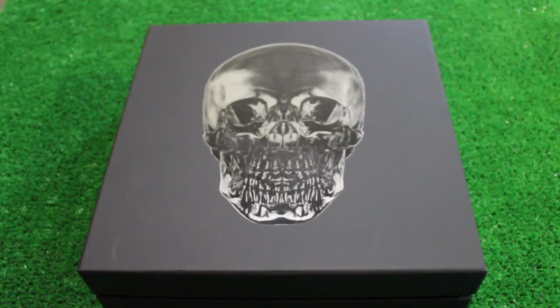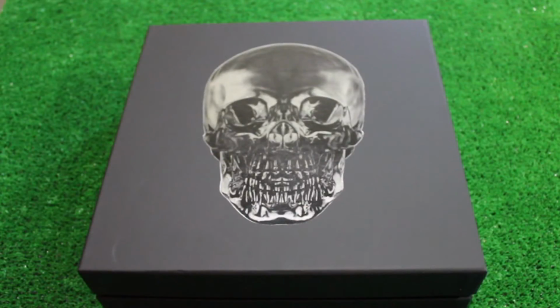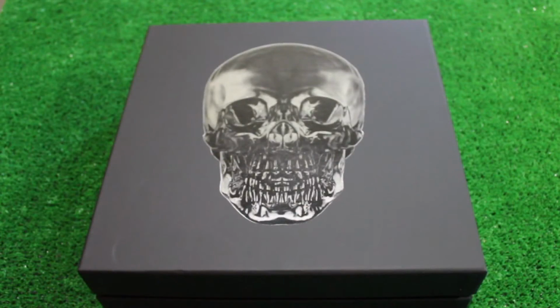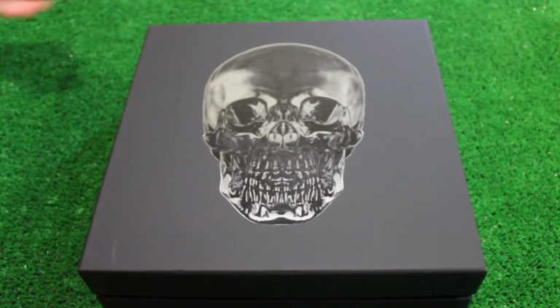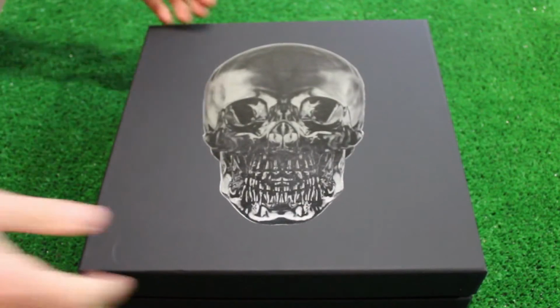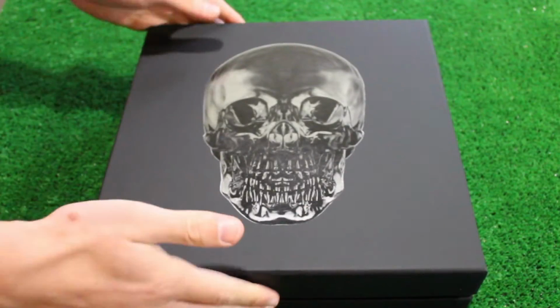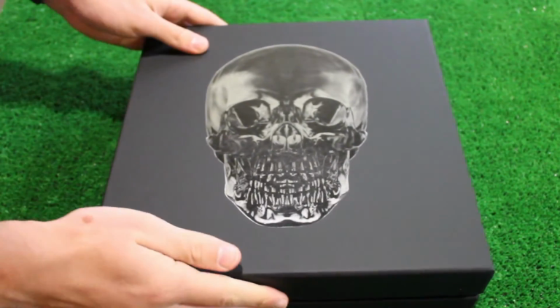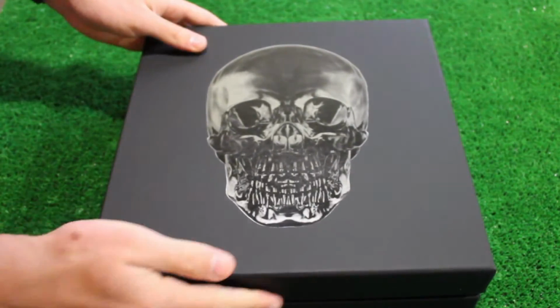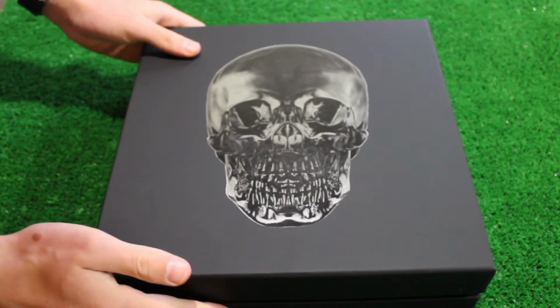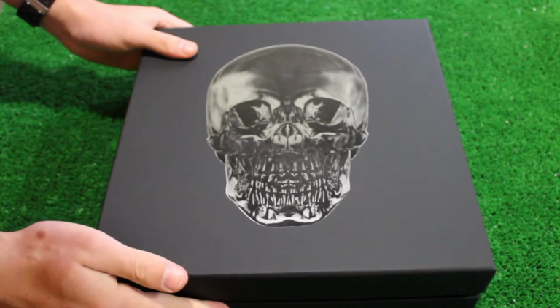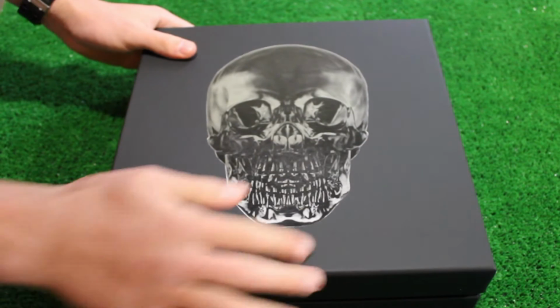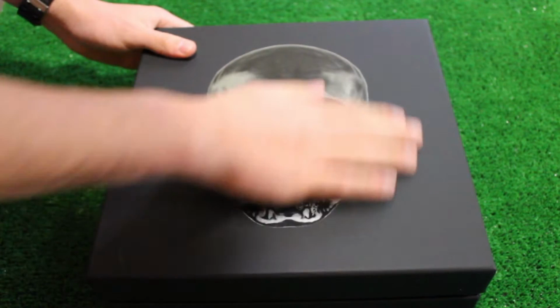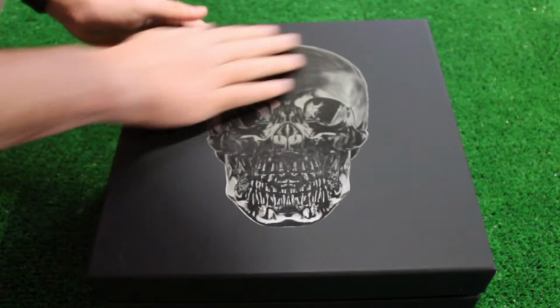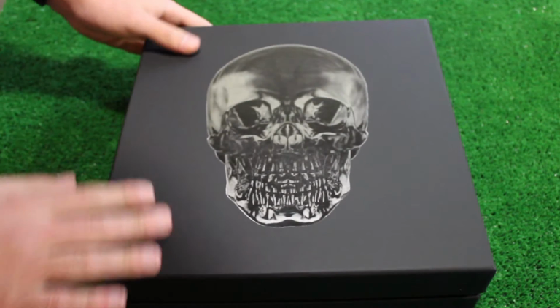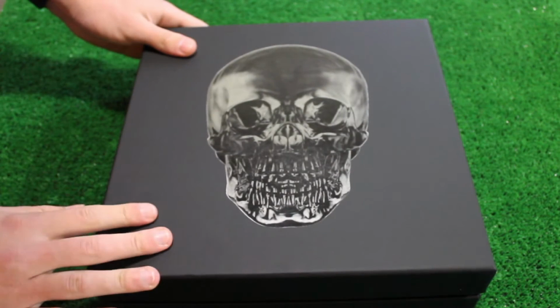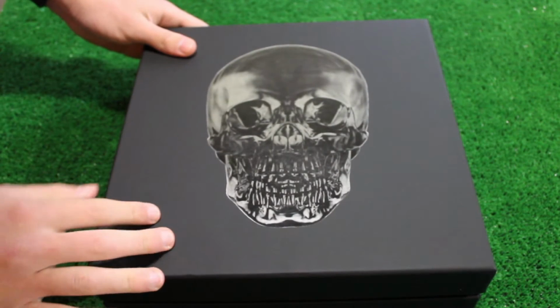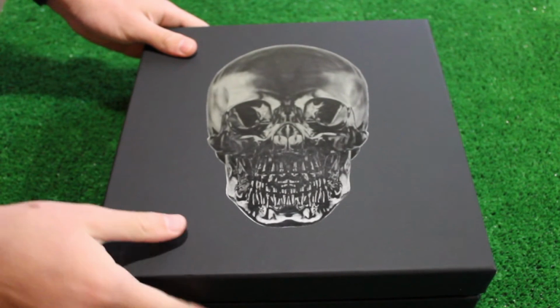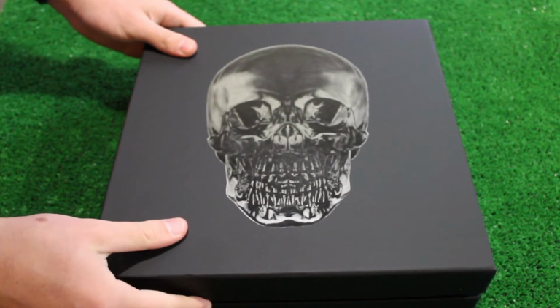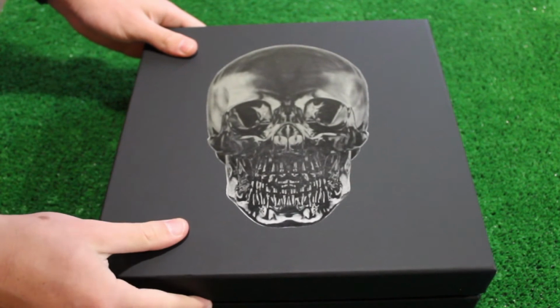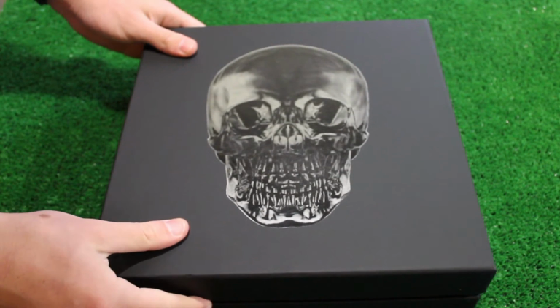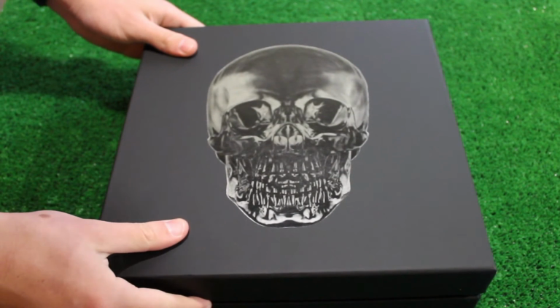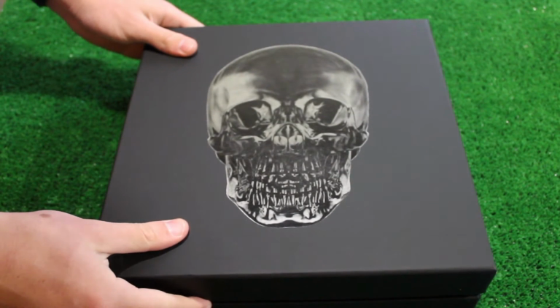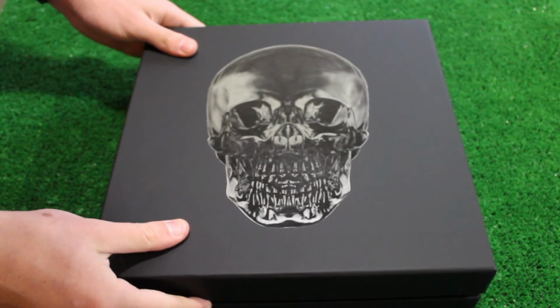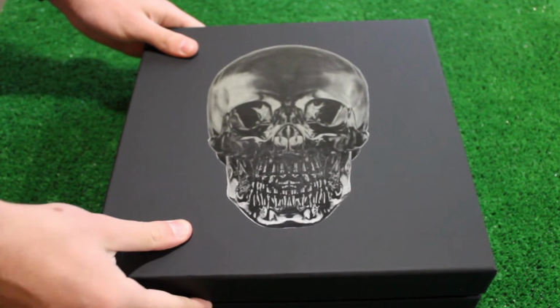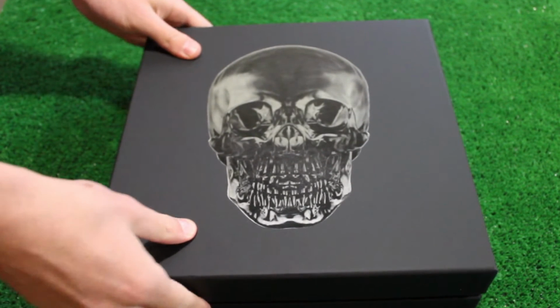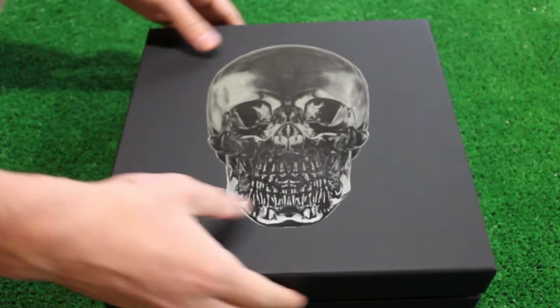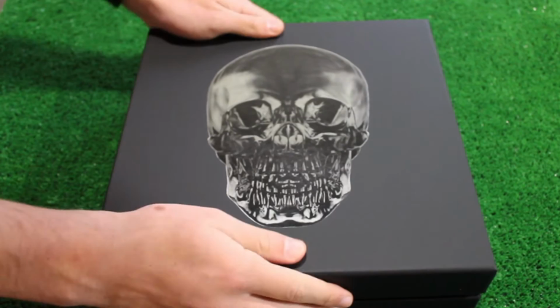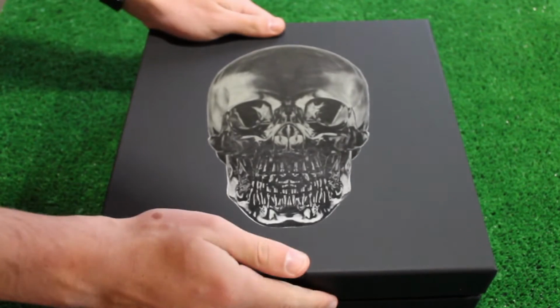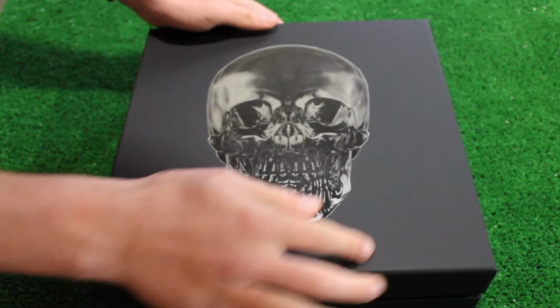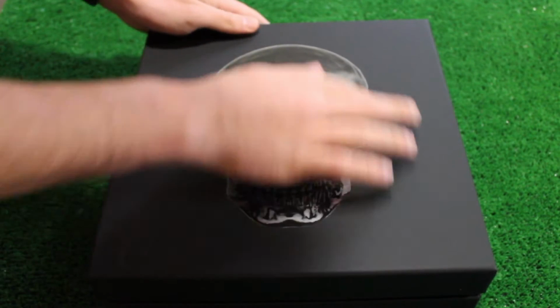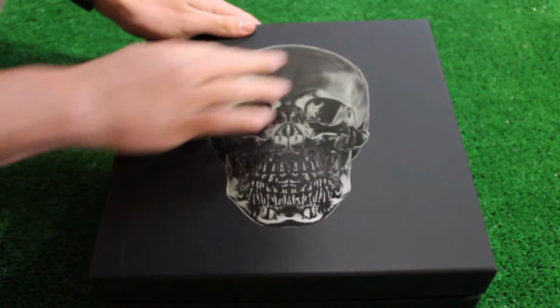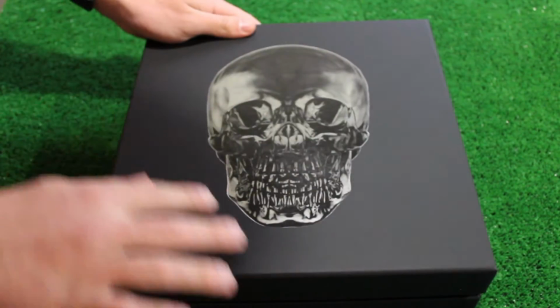Hi, today I'm unboxing the United States 2014 World Cup away shirt. Under Nike's new 'Risk Everything' campaign, this shirt comes in a unique box featuring a skull on the top.